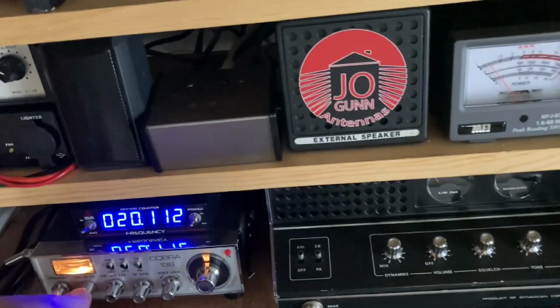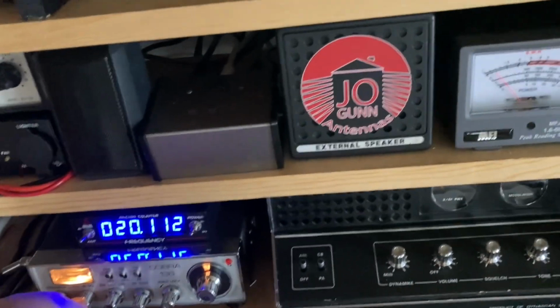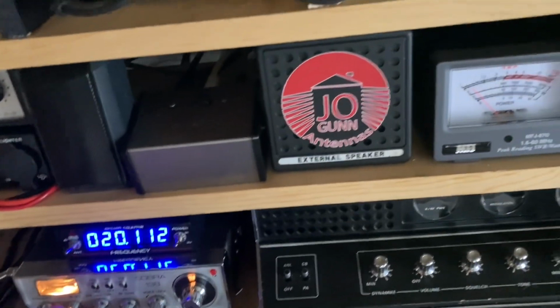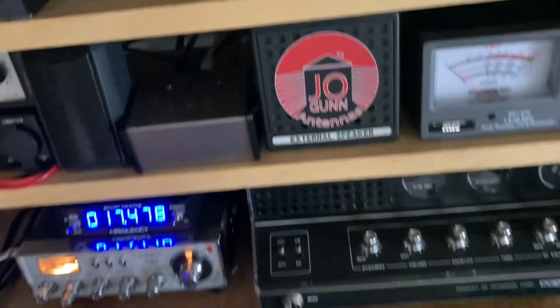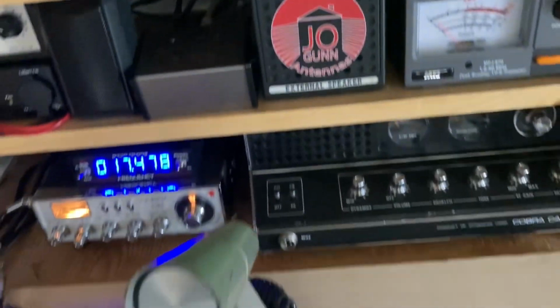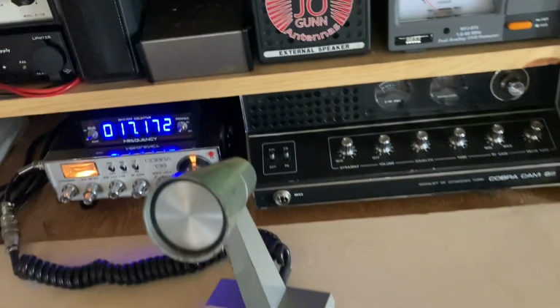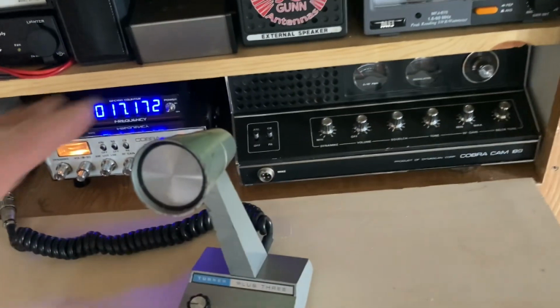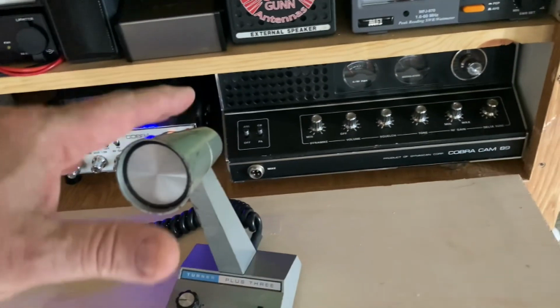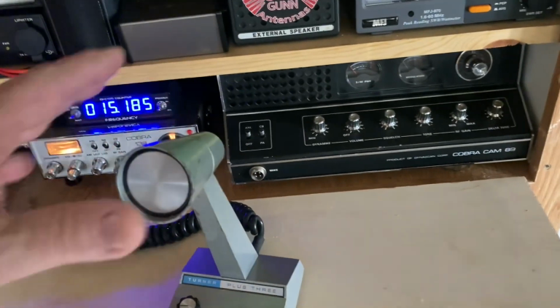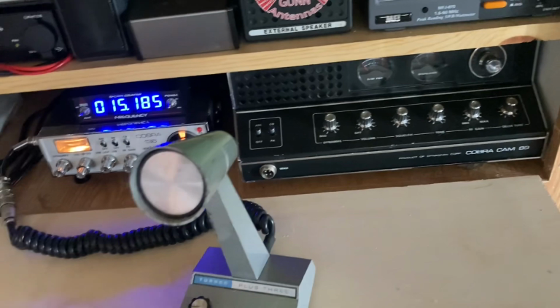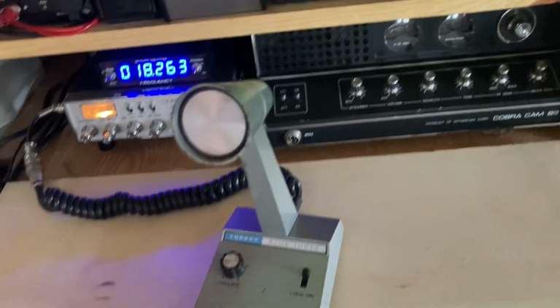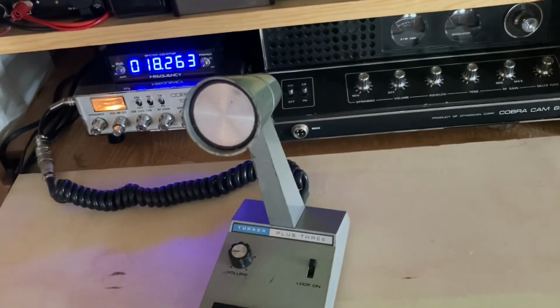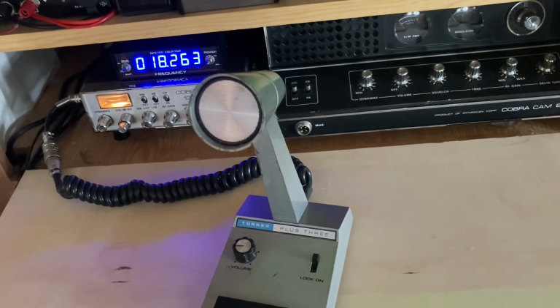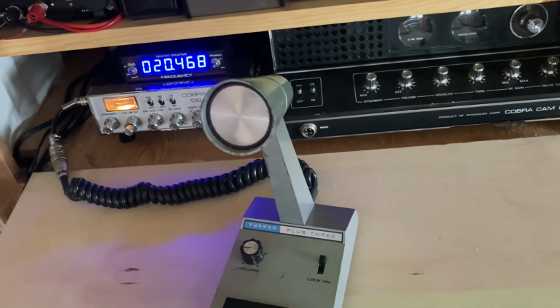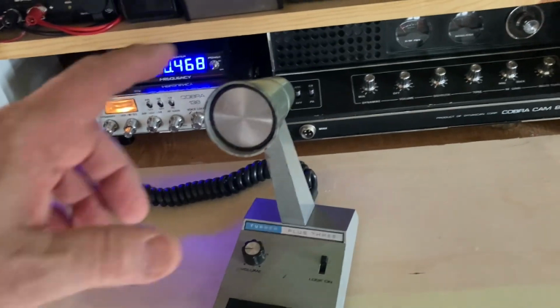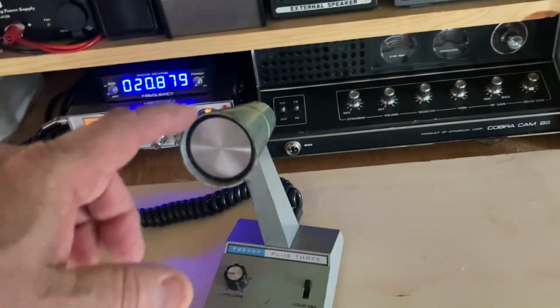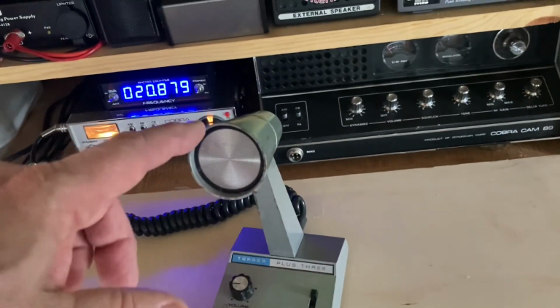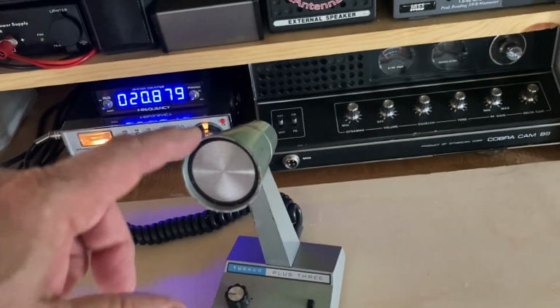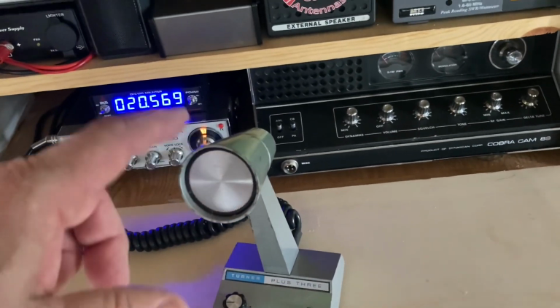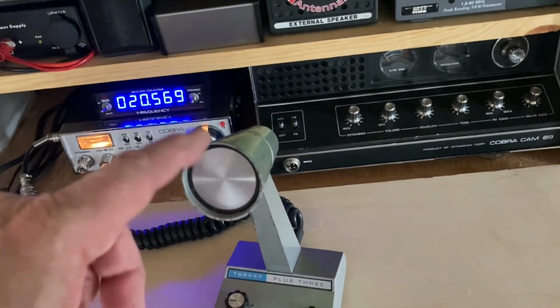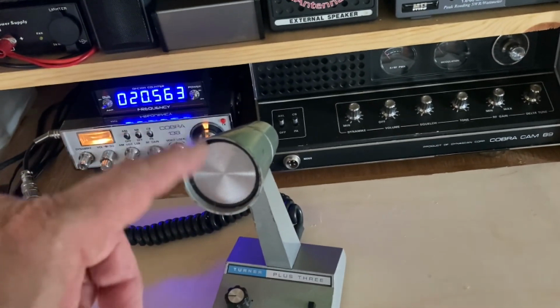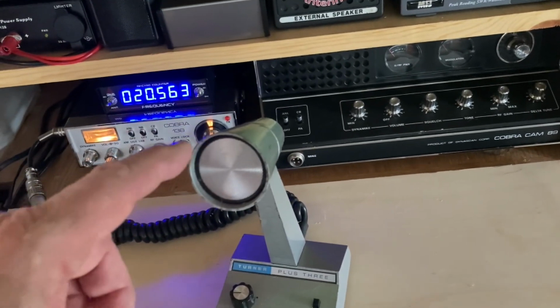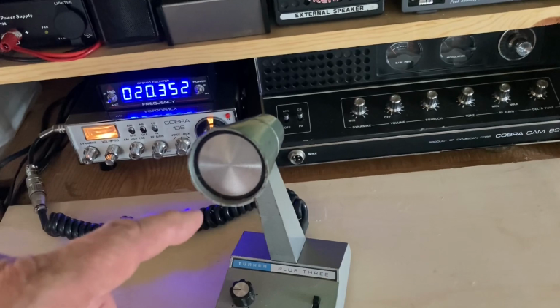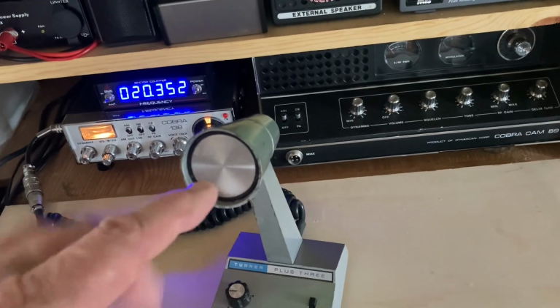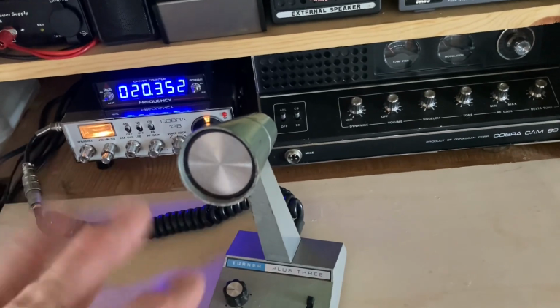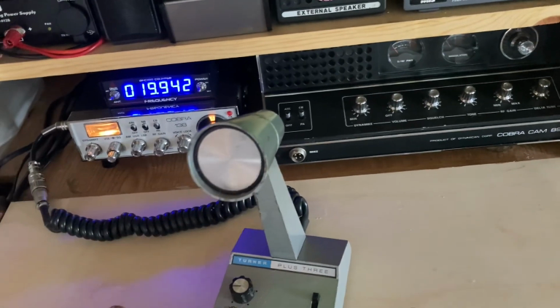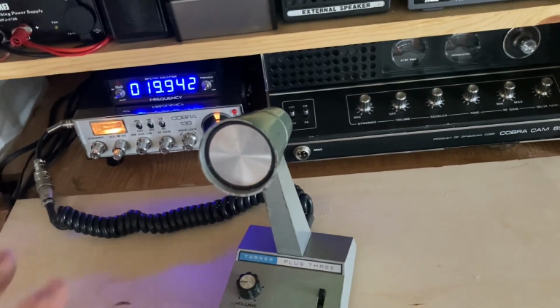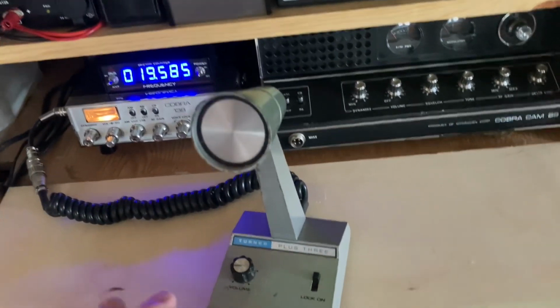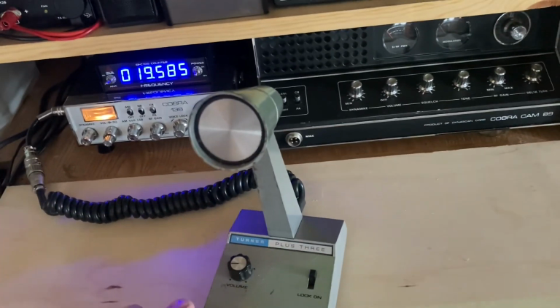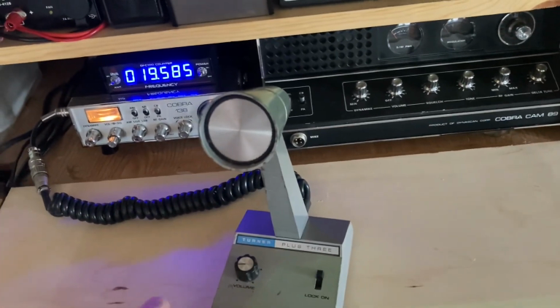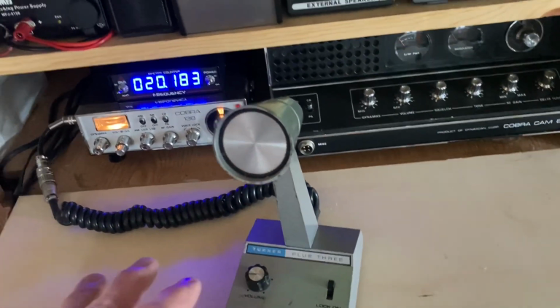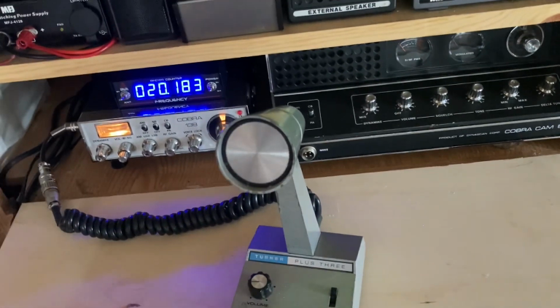I'm getting a little bit better drive on the amplifier now that I've got the Turner Plus 3 on this mic. It works very, very well on sideband — it's a compression-type mic and I love it on sideband.